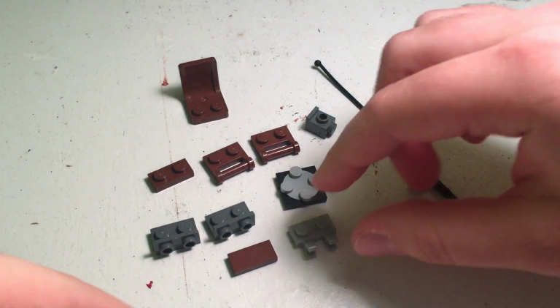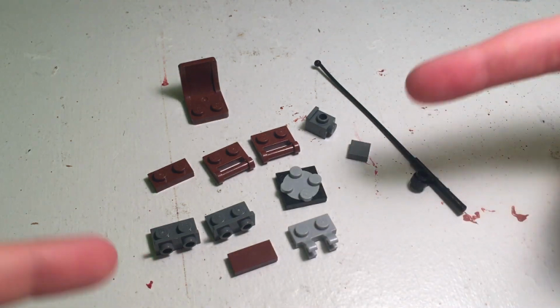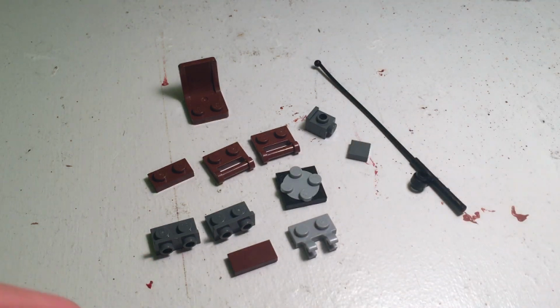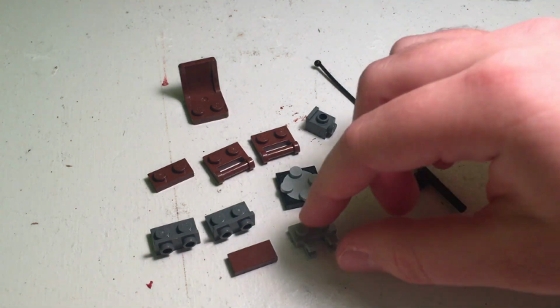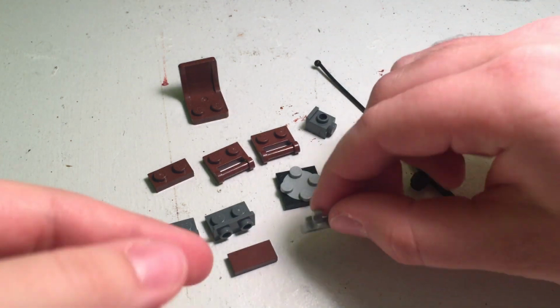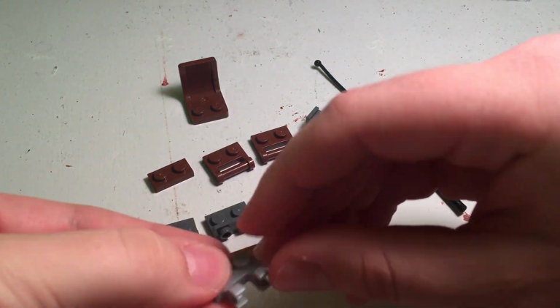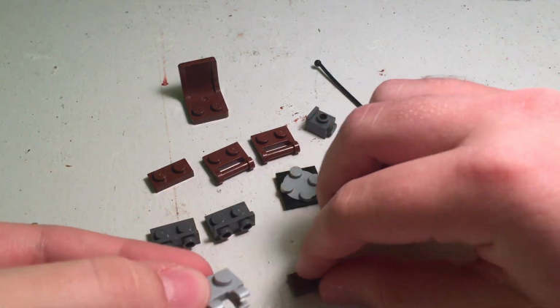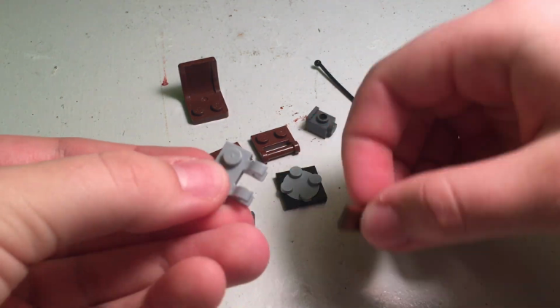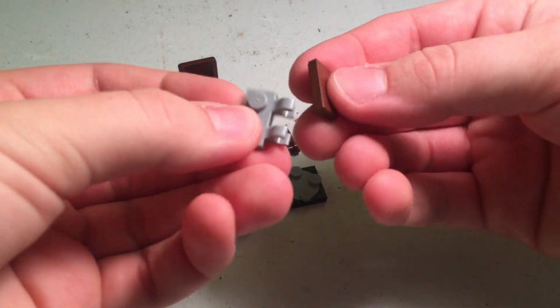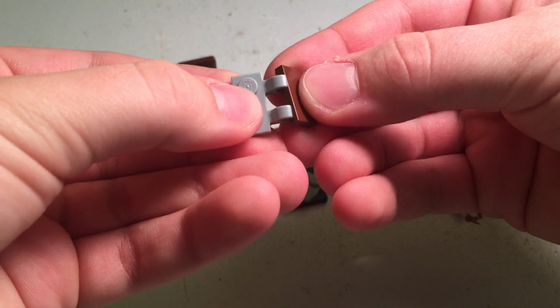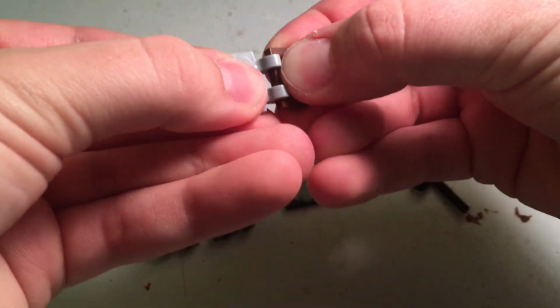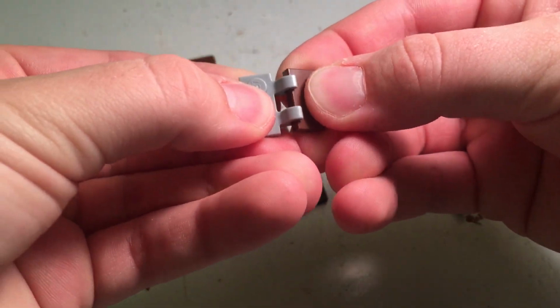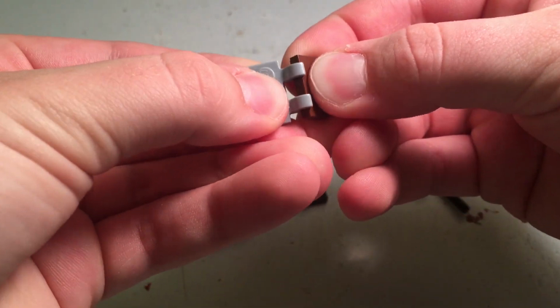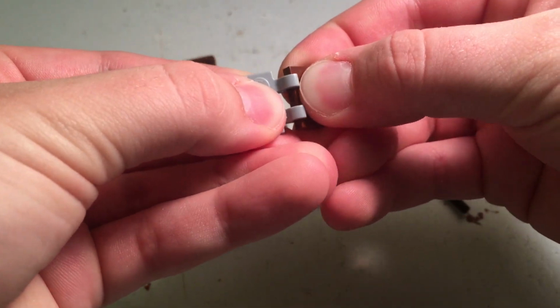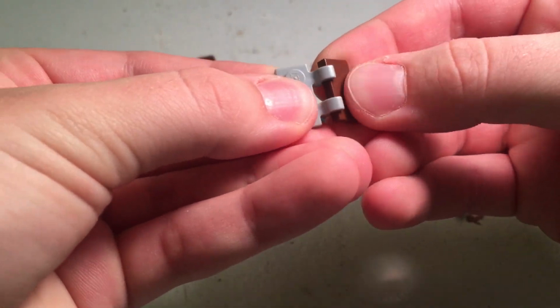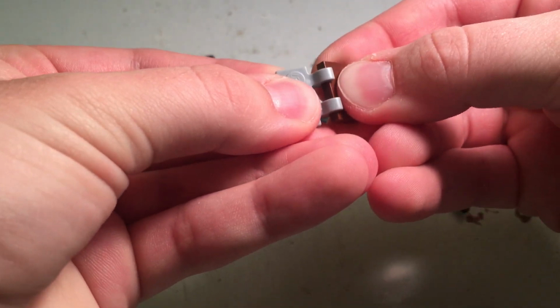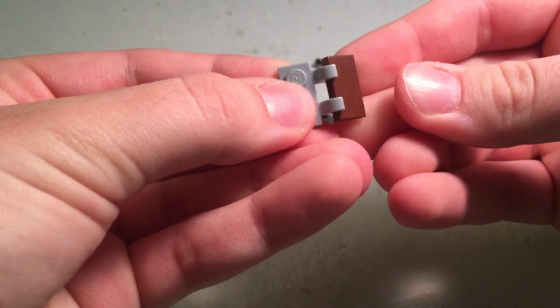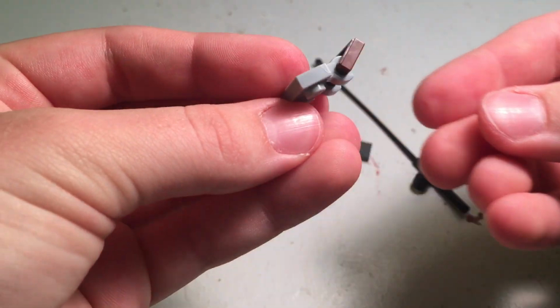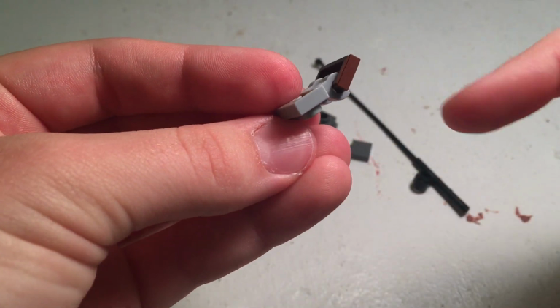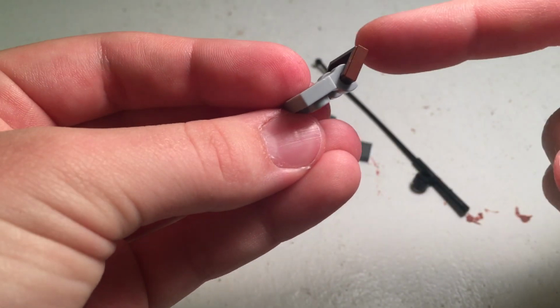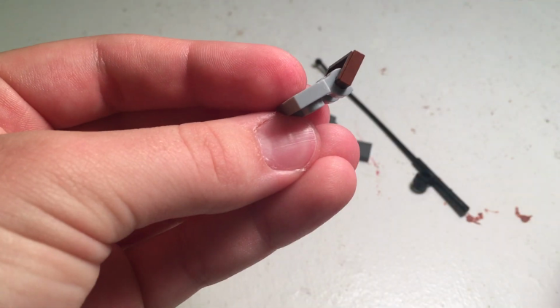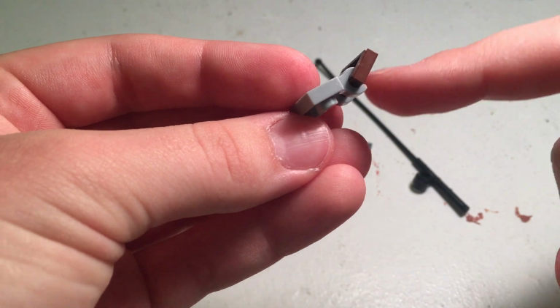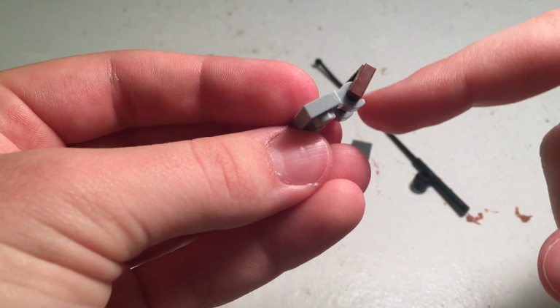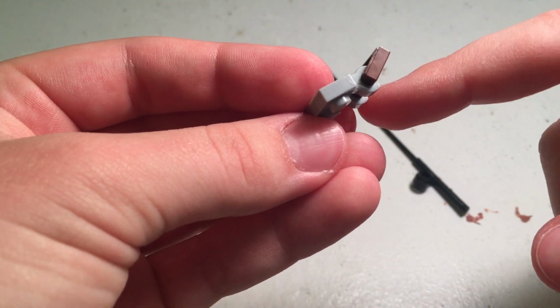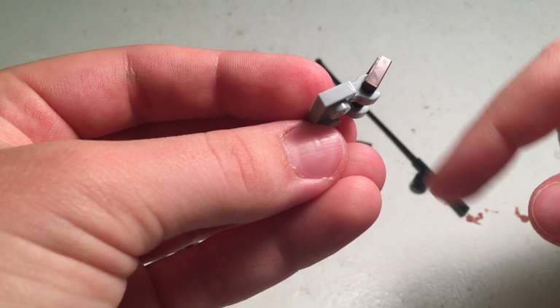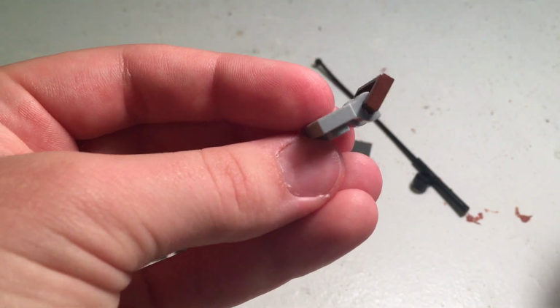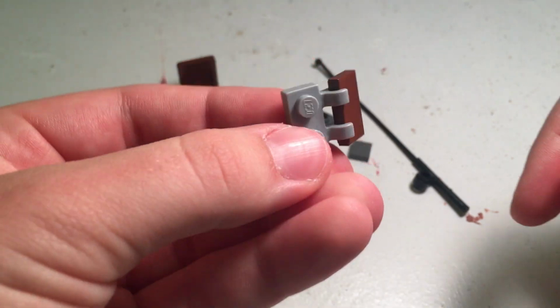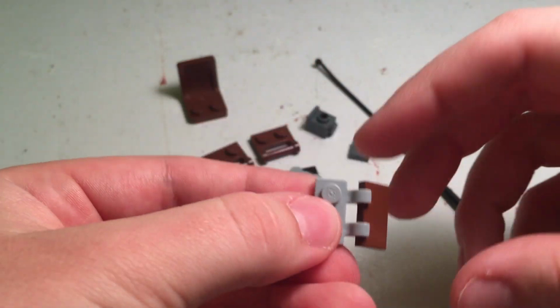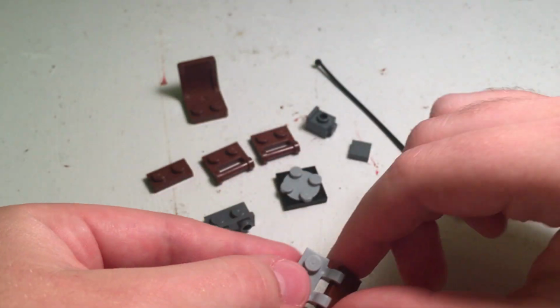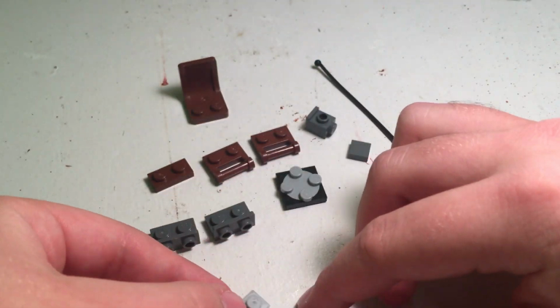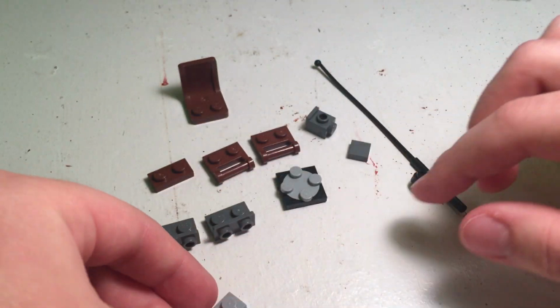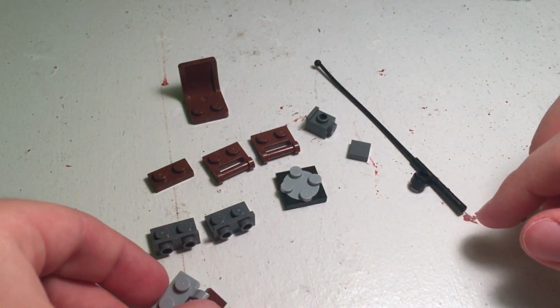First things first, you're going to need these parts. The first step is to take these two and just connect them together. You can play around with this a little bit to get some of the seat angle, or the little footrest angle here. So that's the first step, and you put that aside.